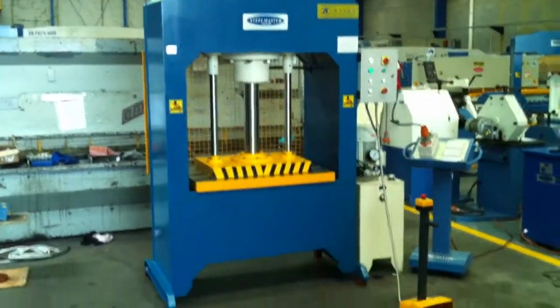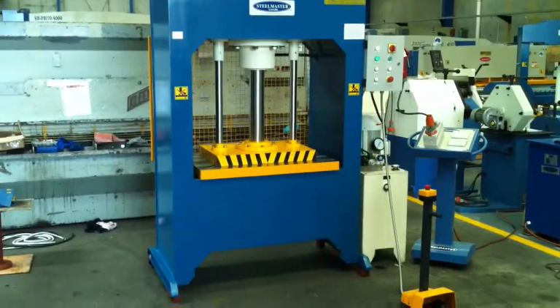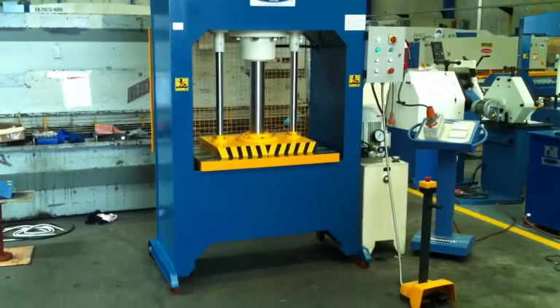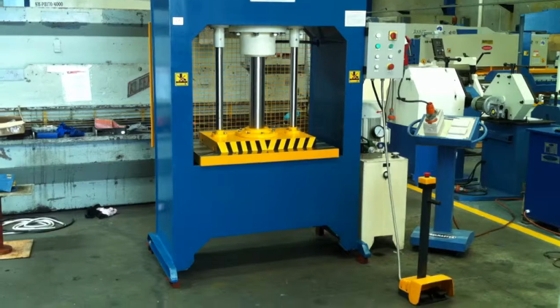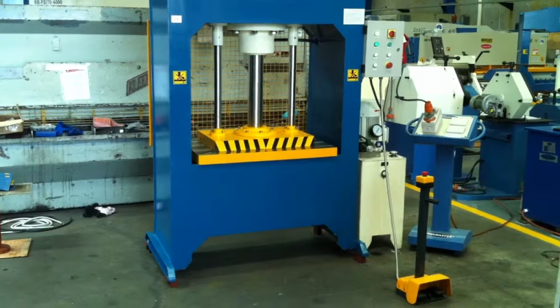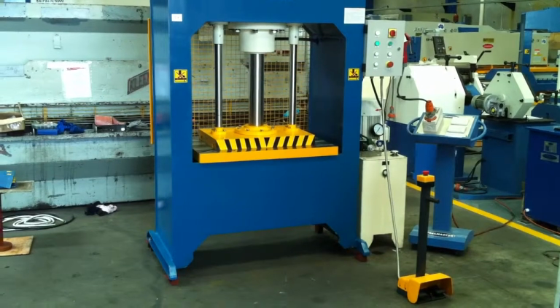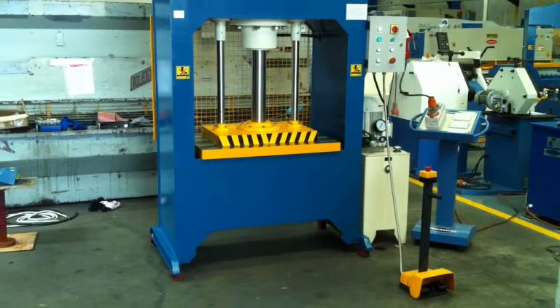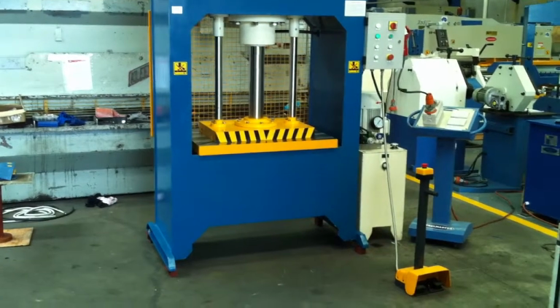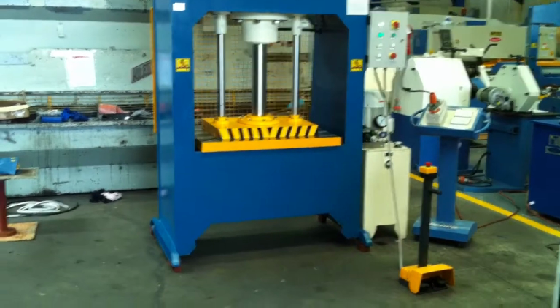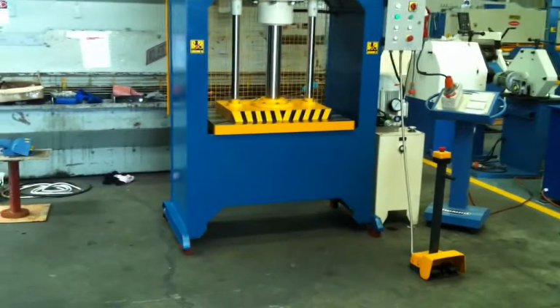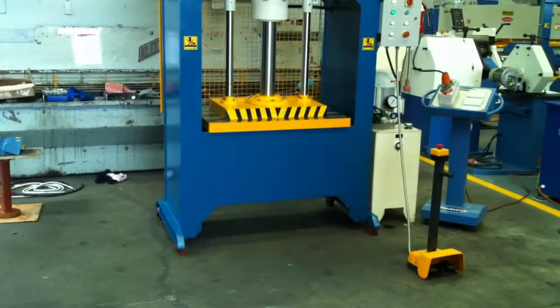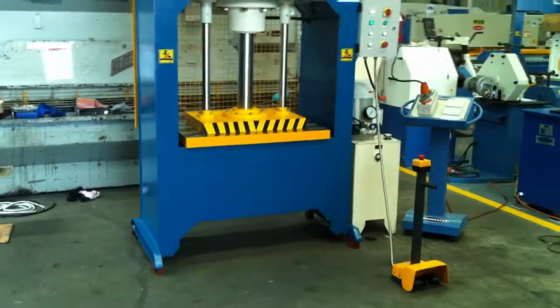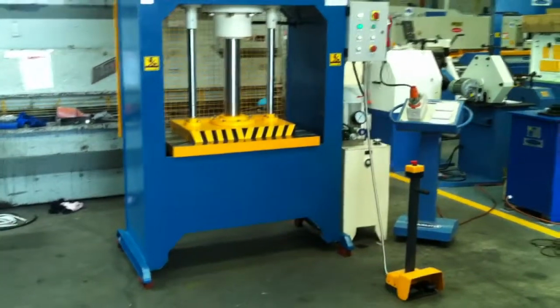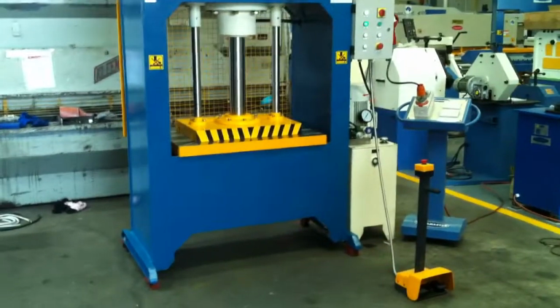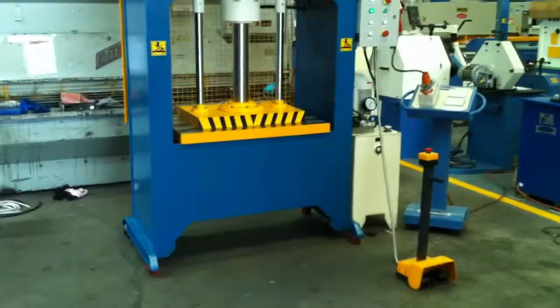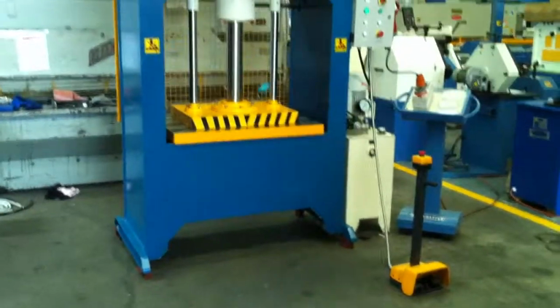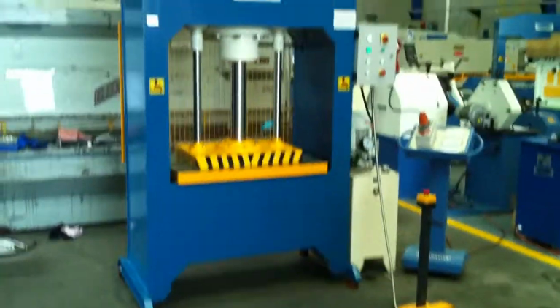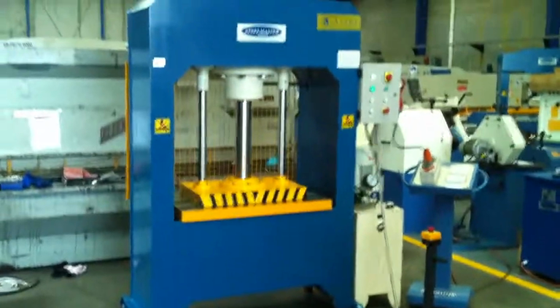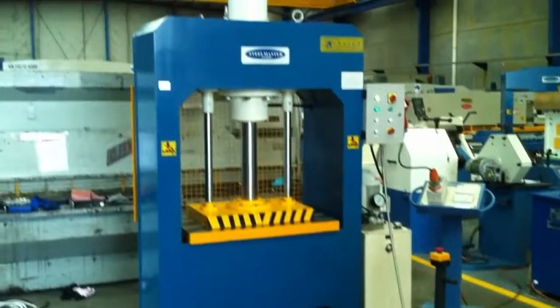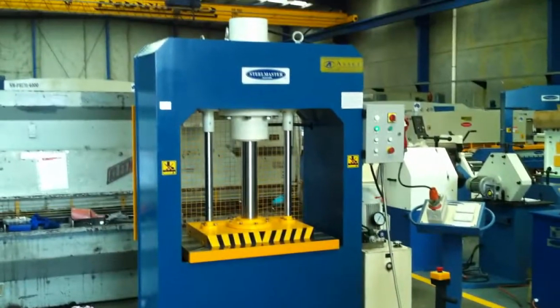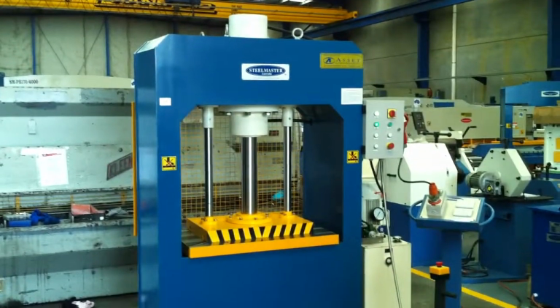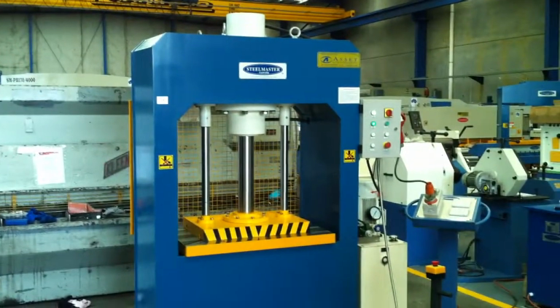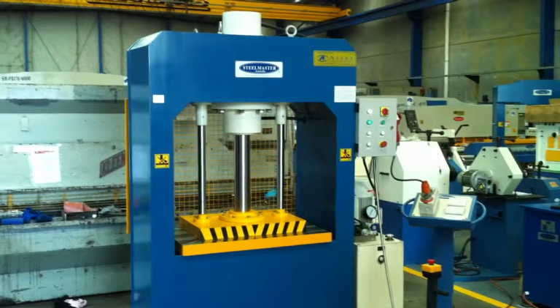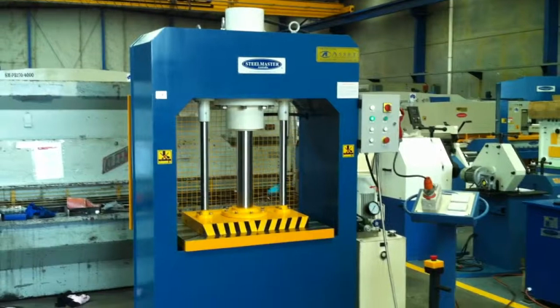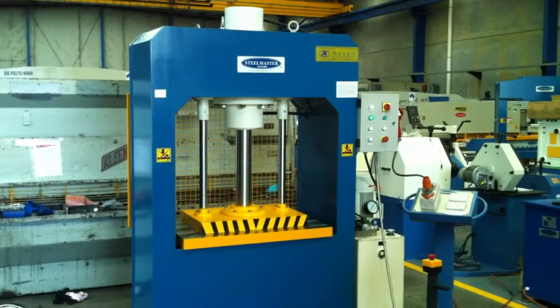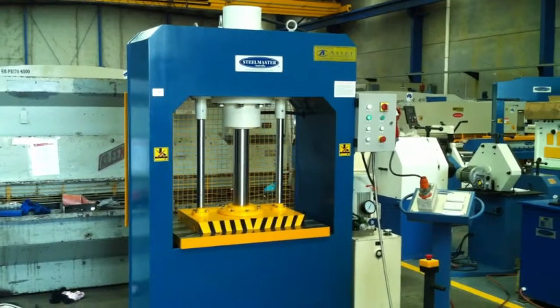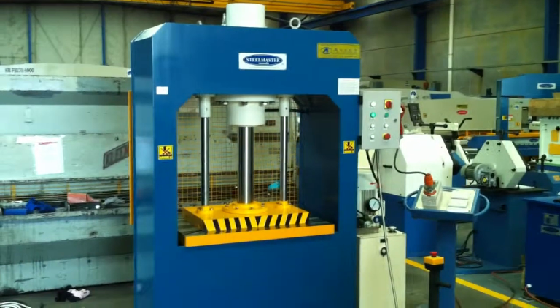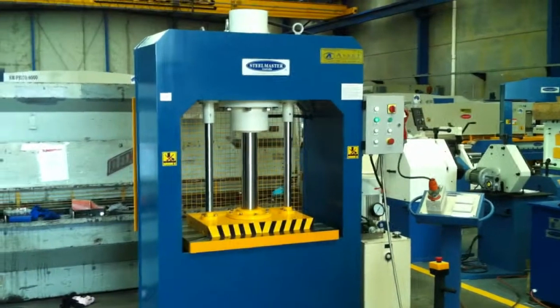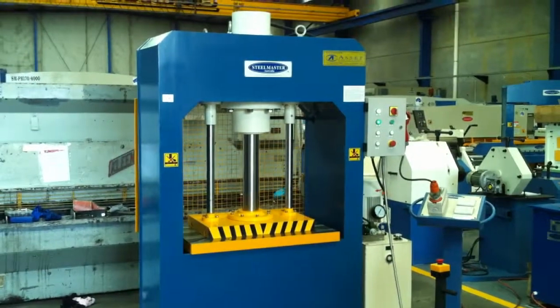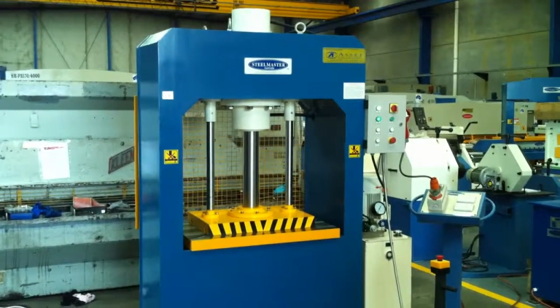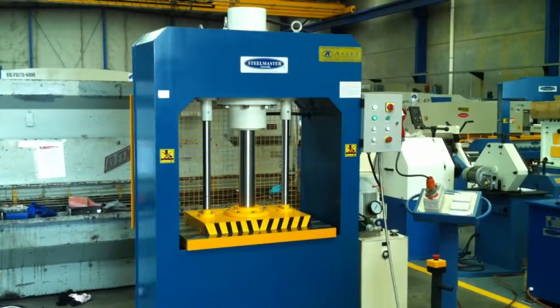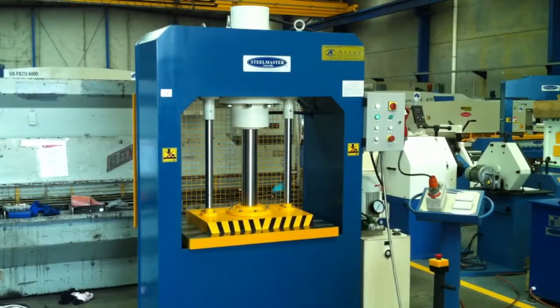What a great press. Jump onto AssetPlate.com or call Asset Plate Direct and we'd be happy to help you with your hydraulic press purchasing.